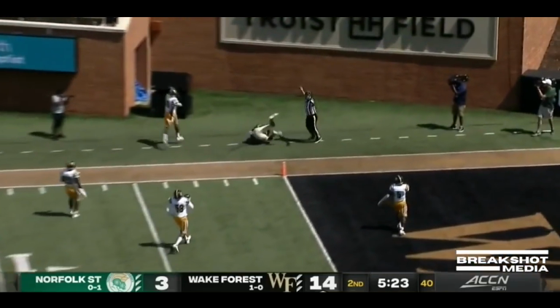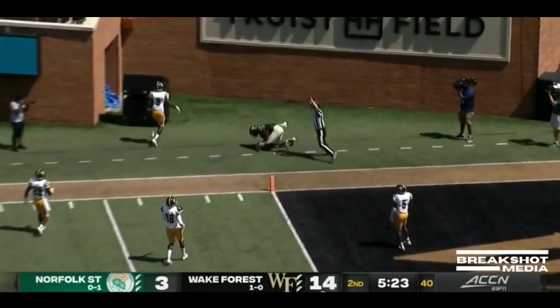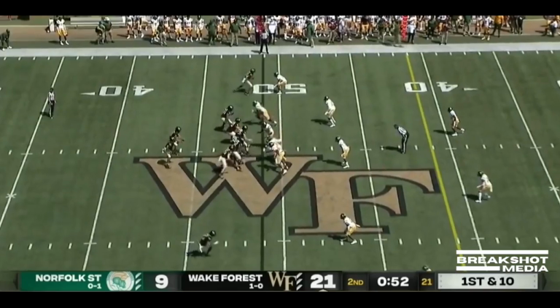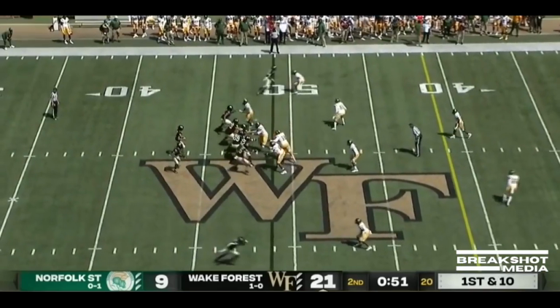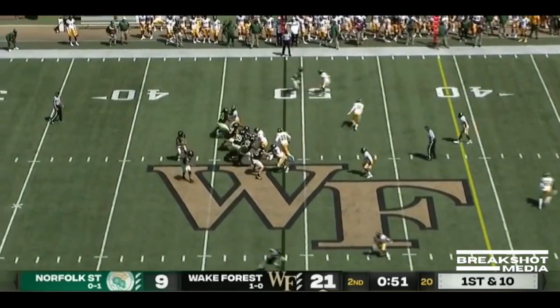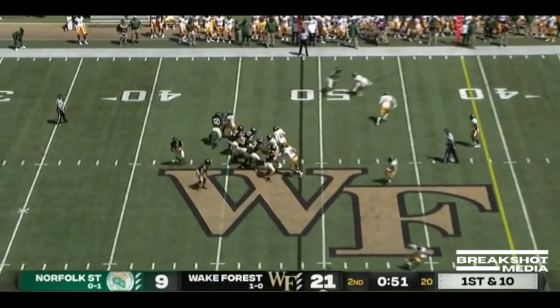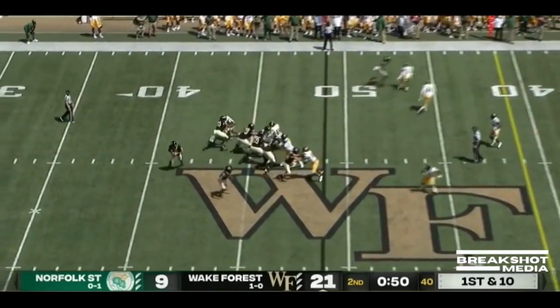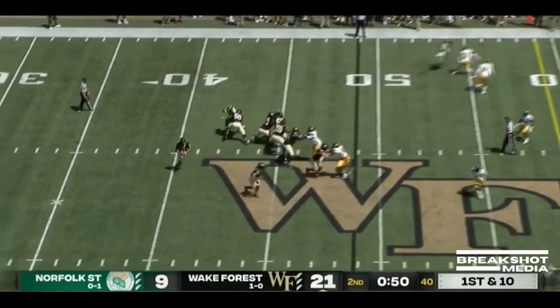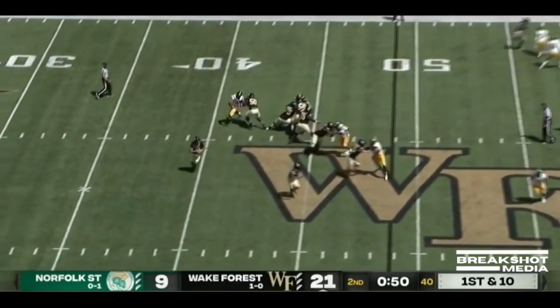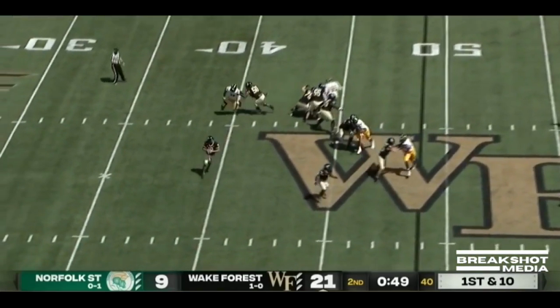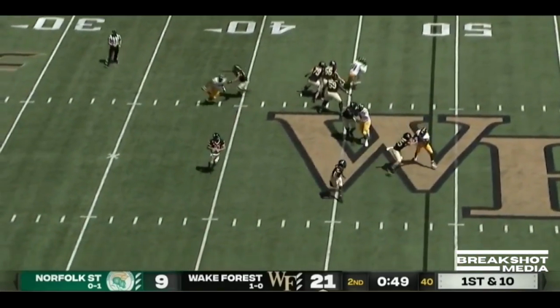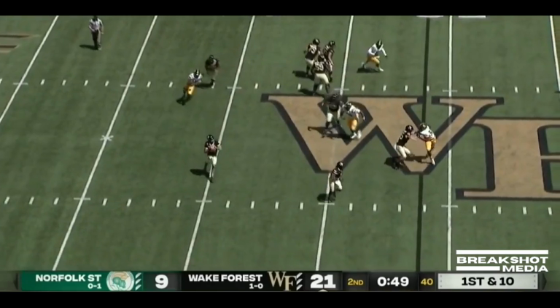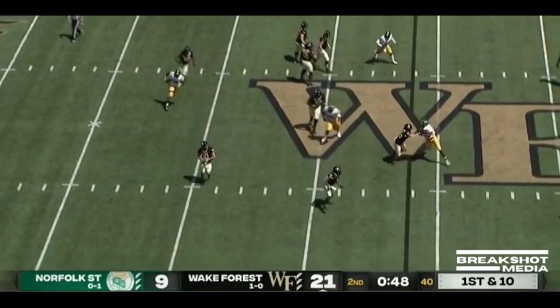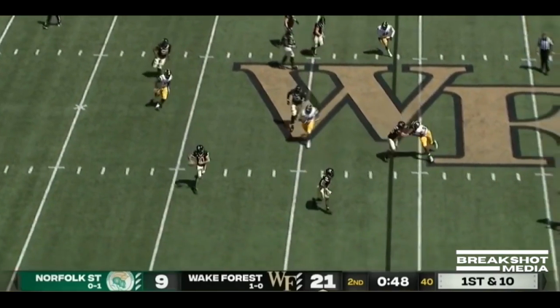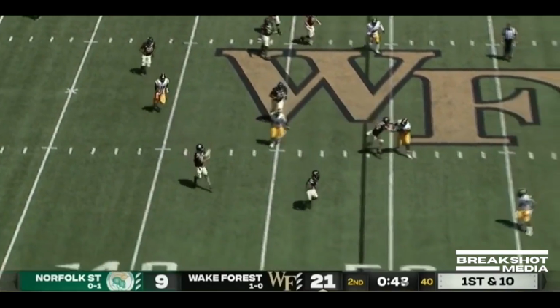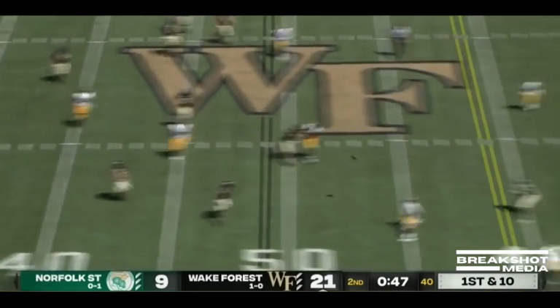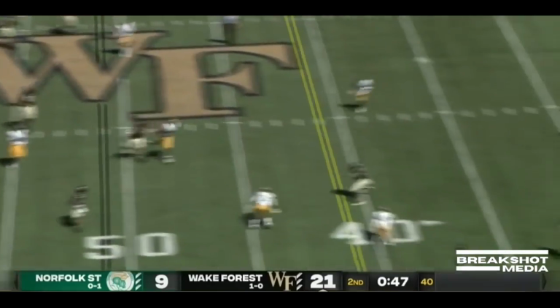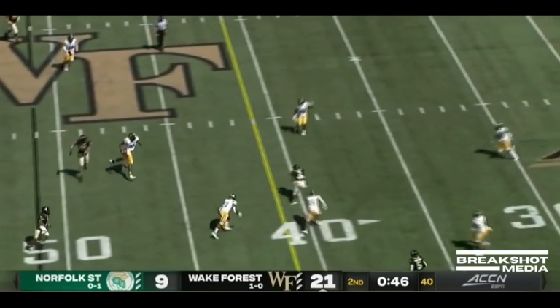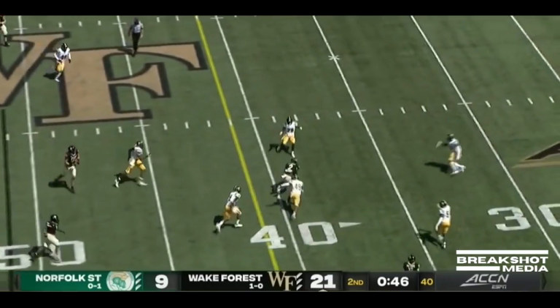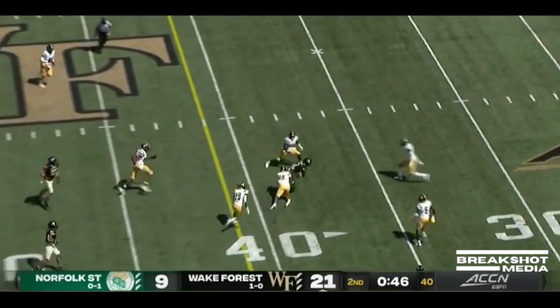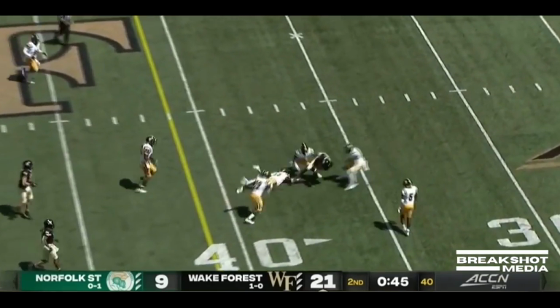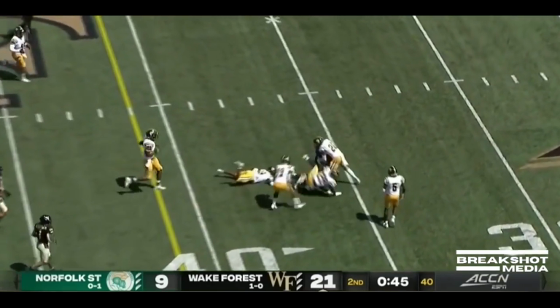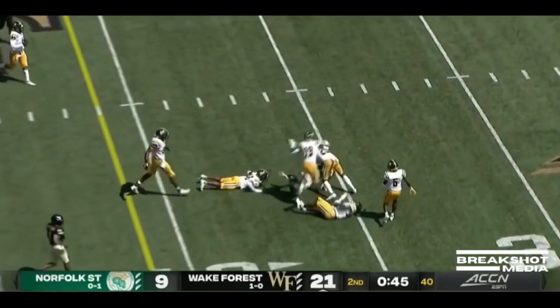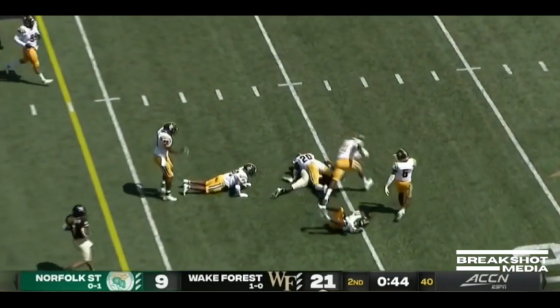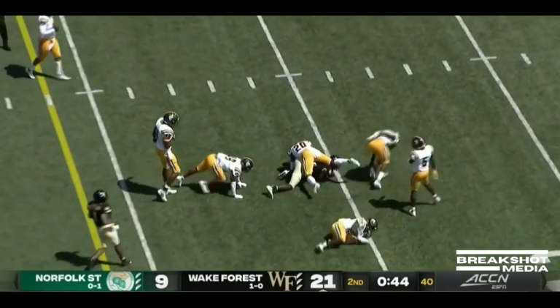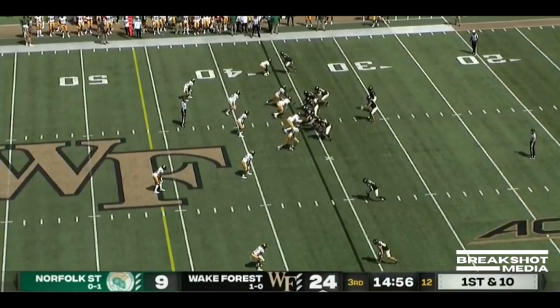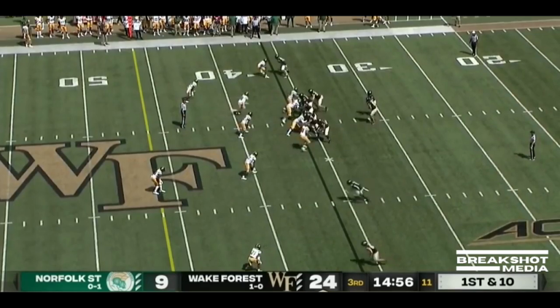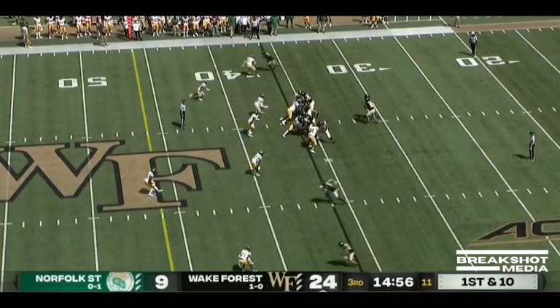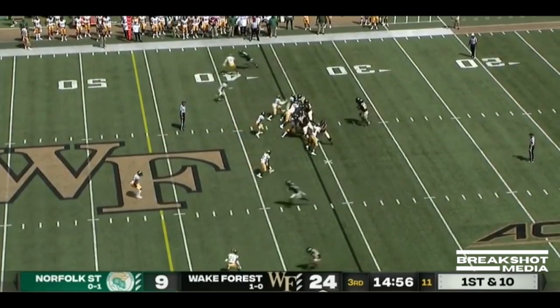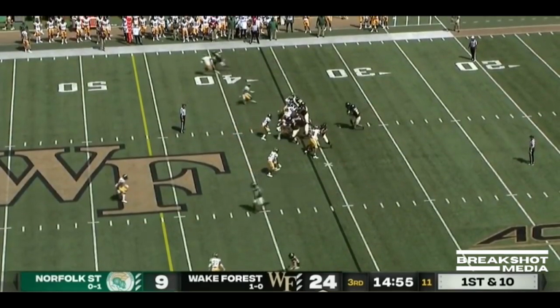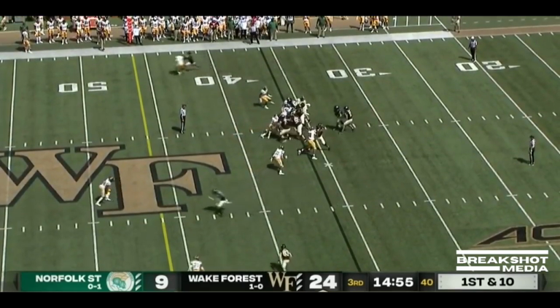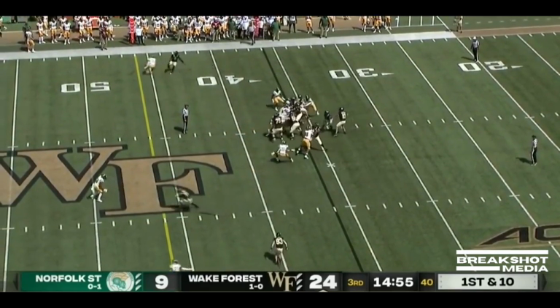Great throw. Hartman looks comfortable, rolling to his right on the run, on the money. The runners keeping that ball moving forward.